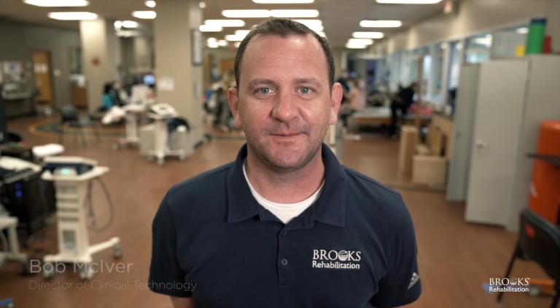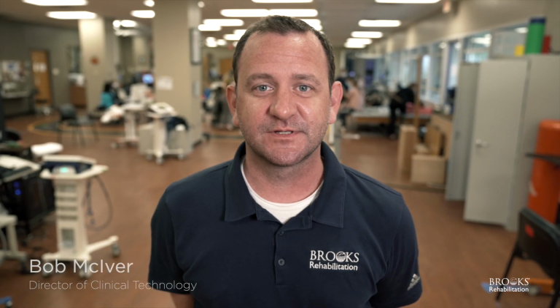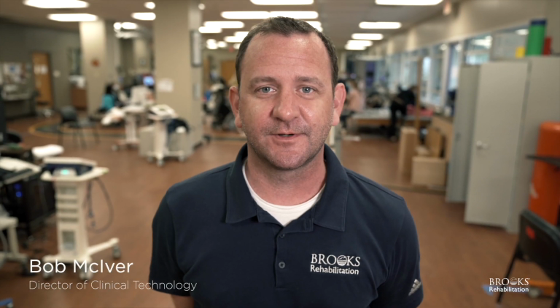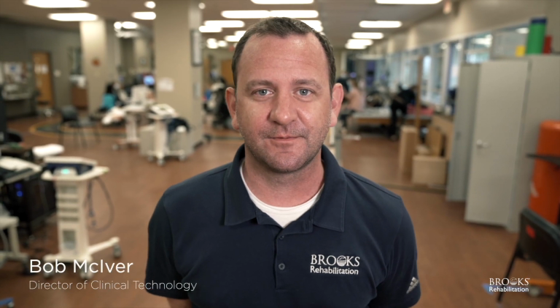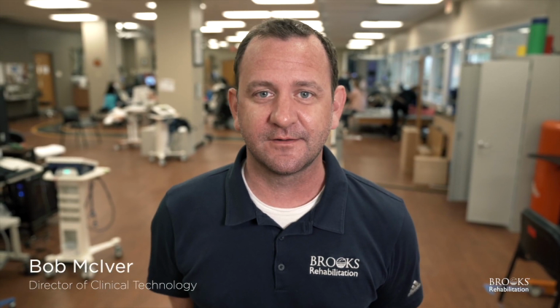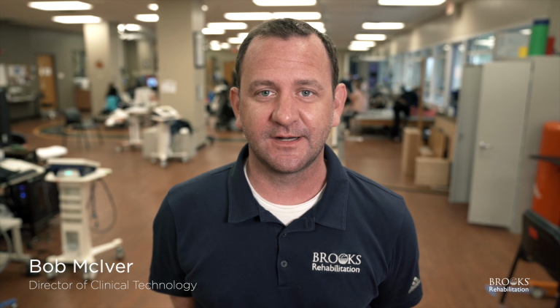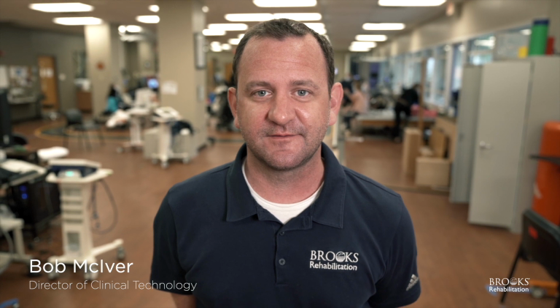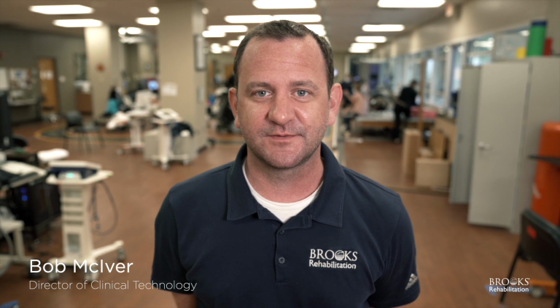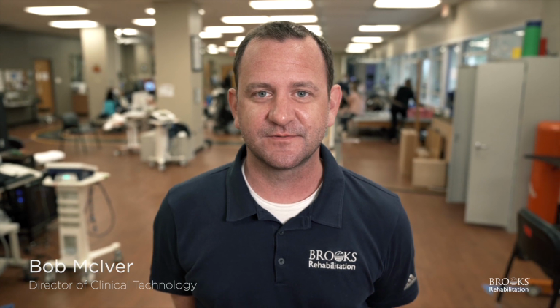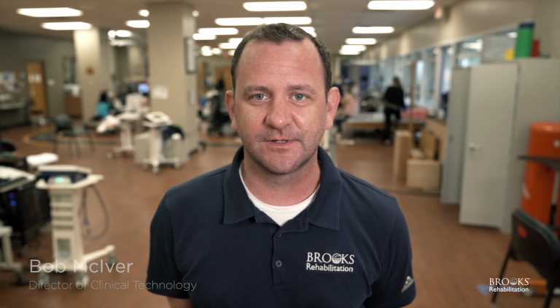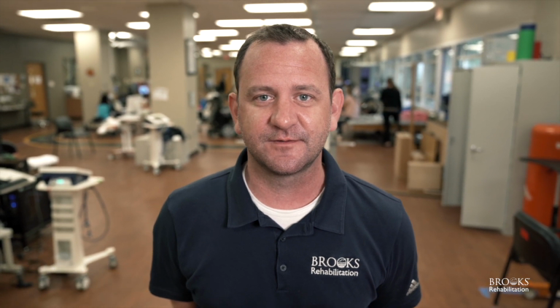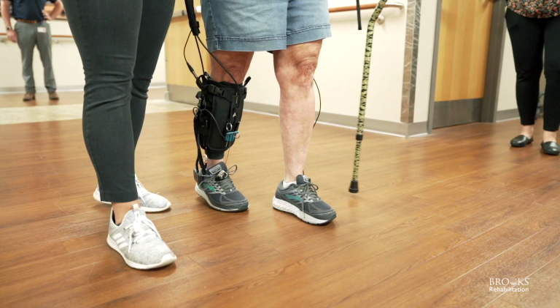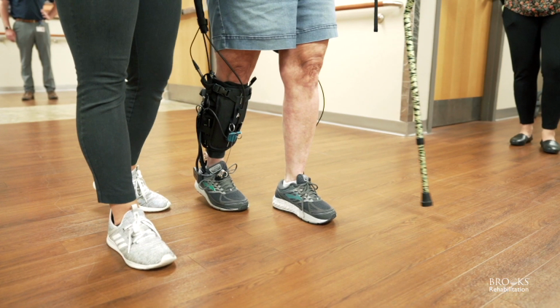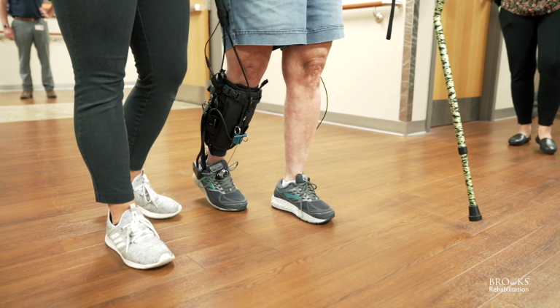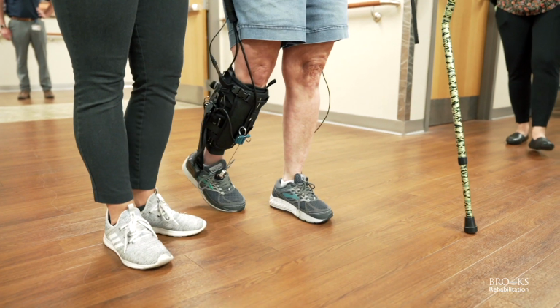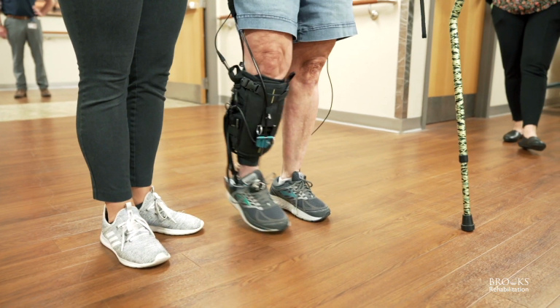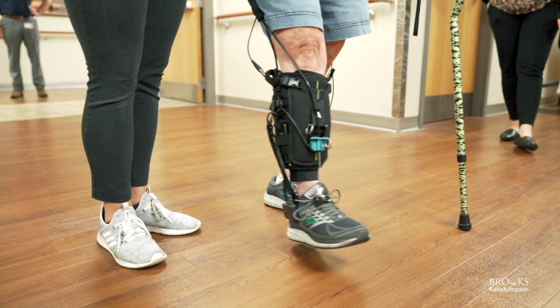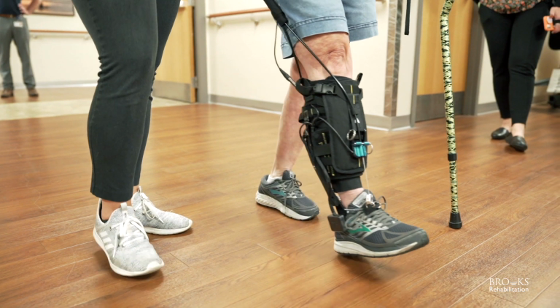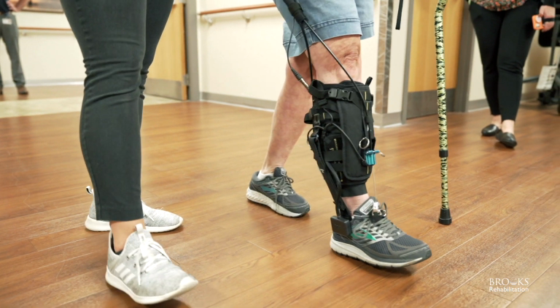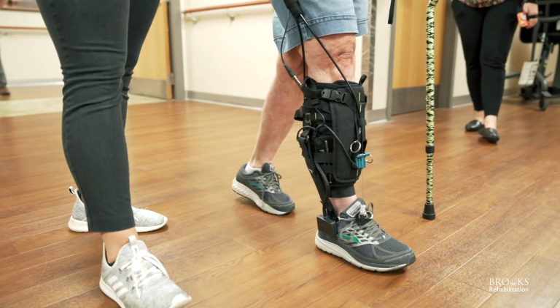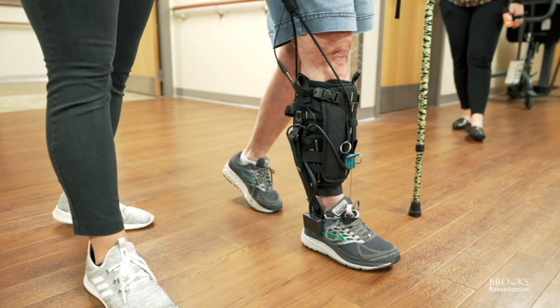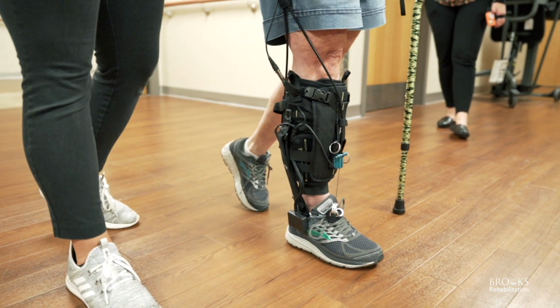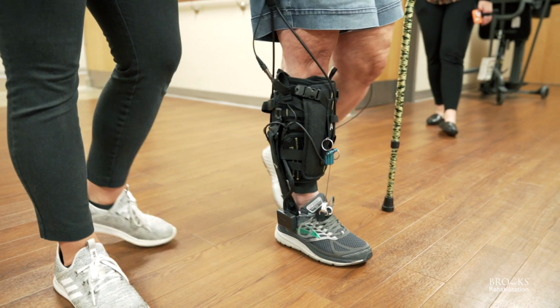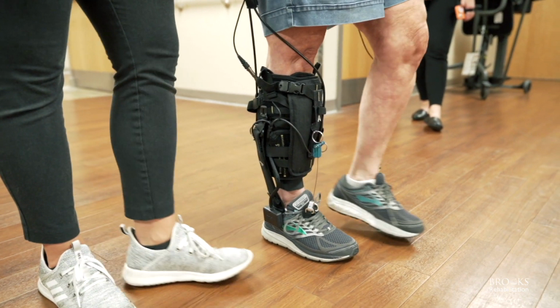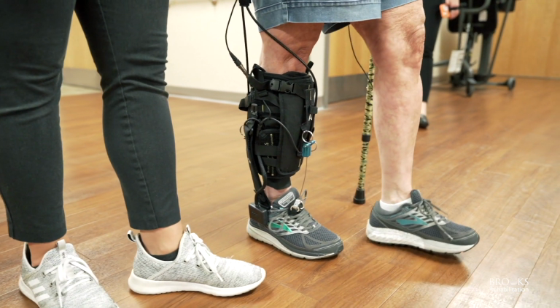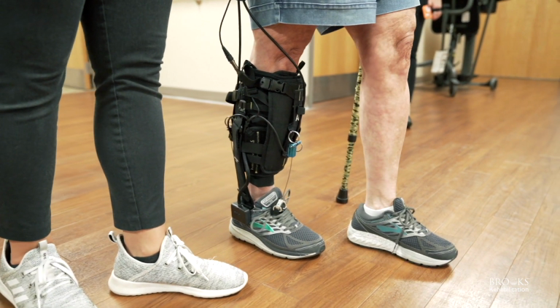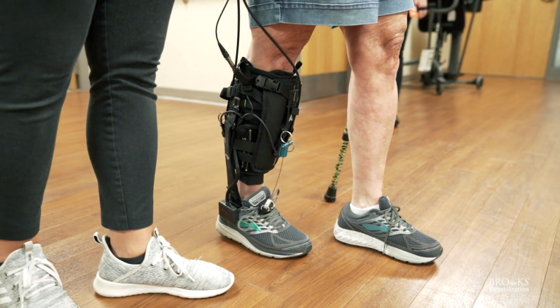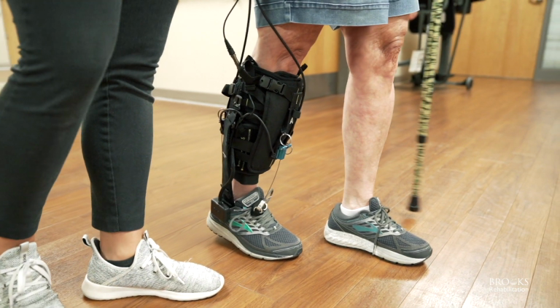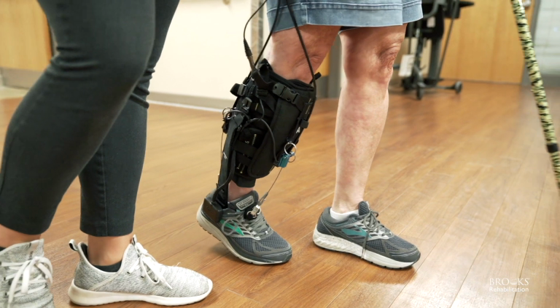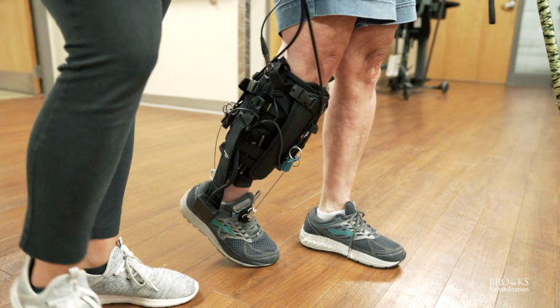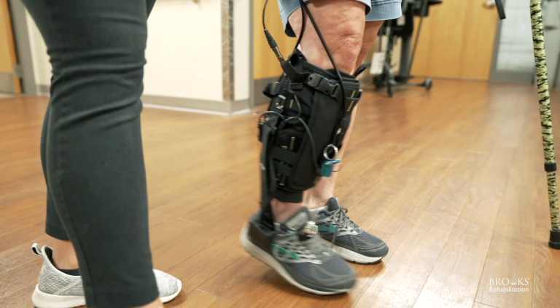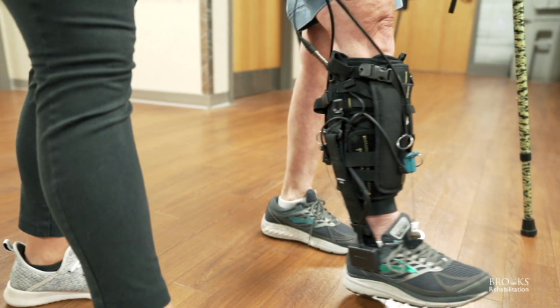At Brooks, we're excited to work with Rewoff. The new product that they've brought to us, the Restore, is one of the first robots out on the market that allows us to work on push-off and gait. That means pushing through your toes and propelling you through an environment, which is the way that we typically walk.